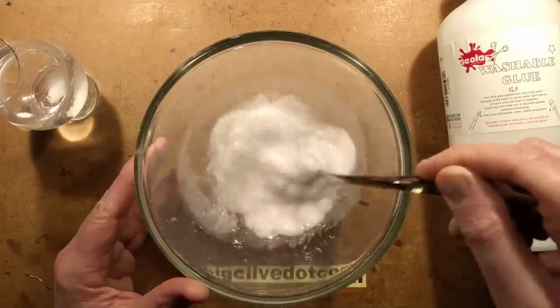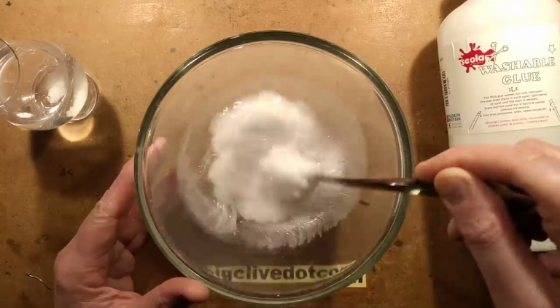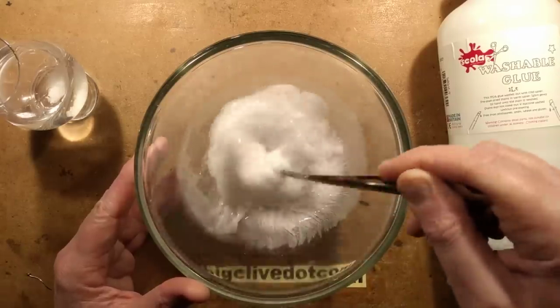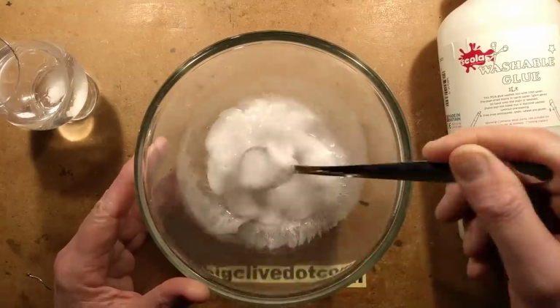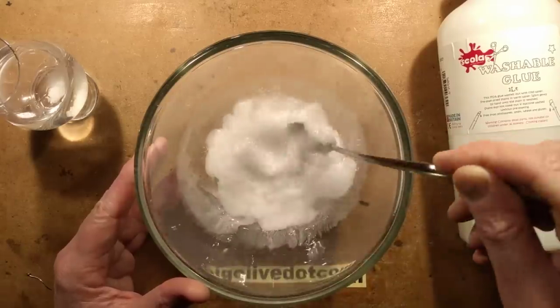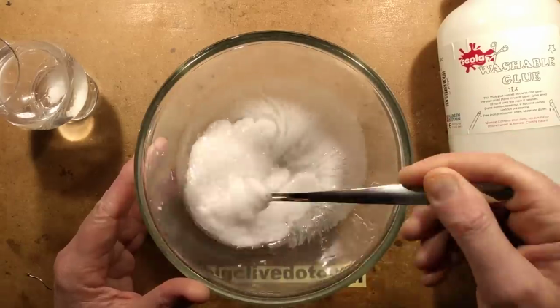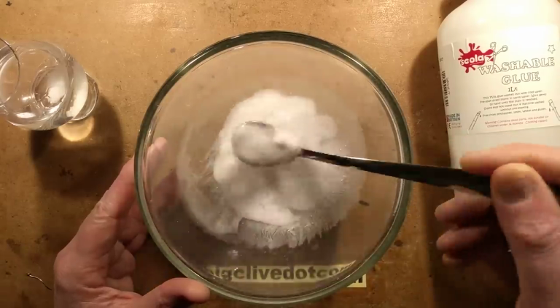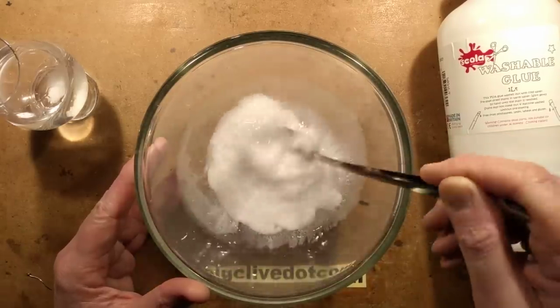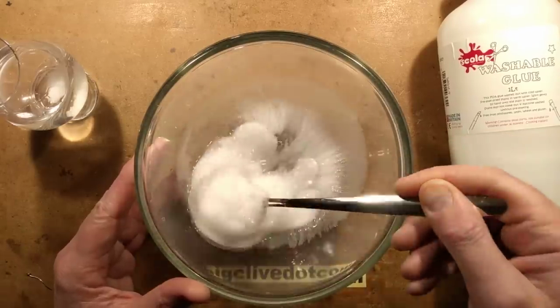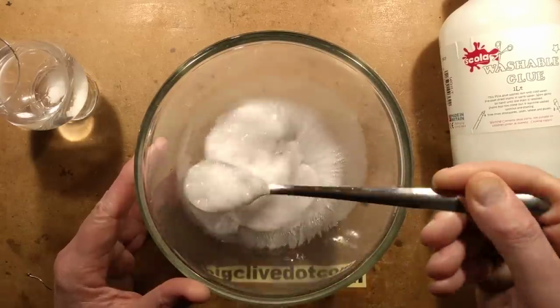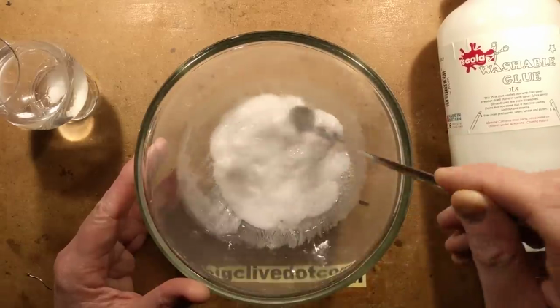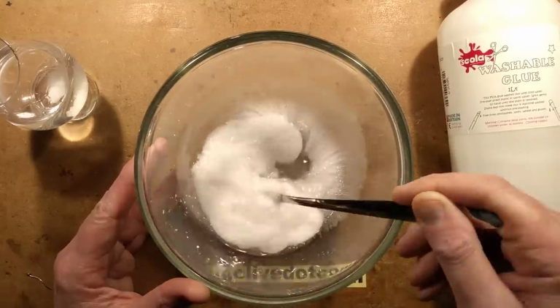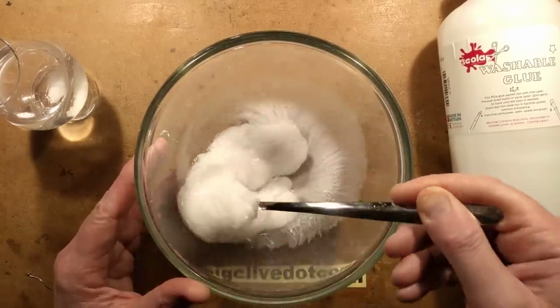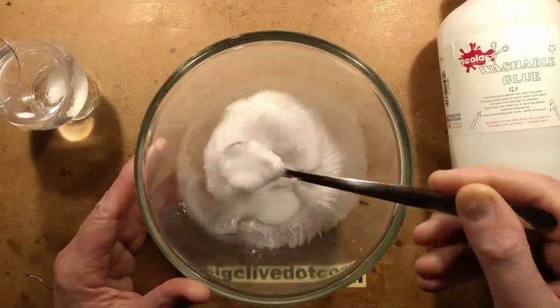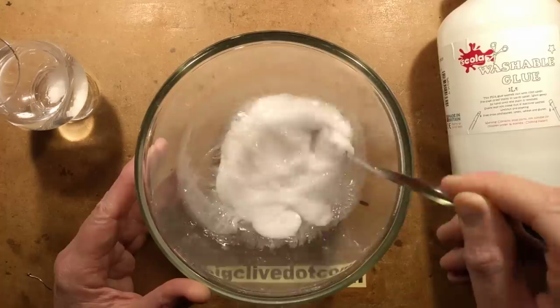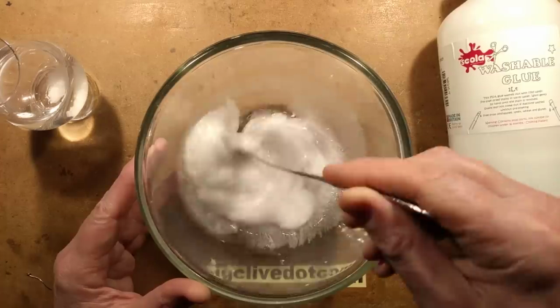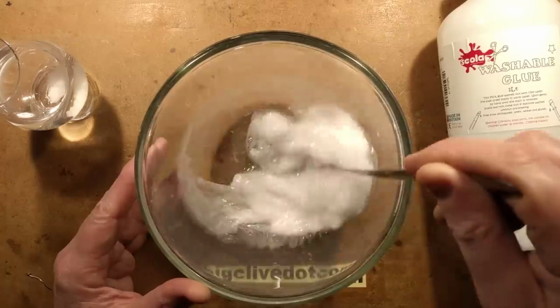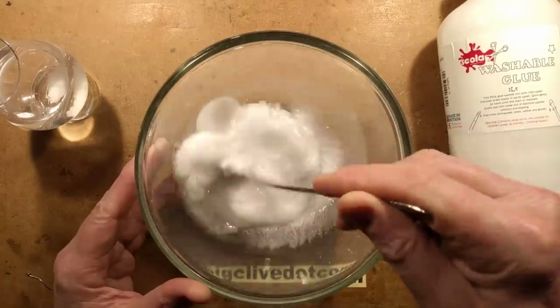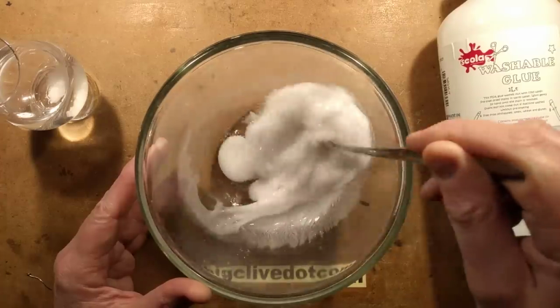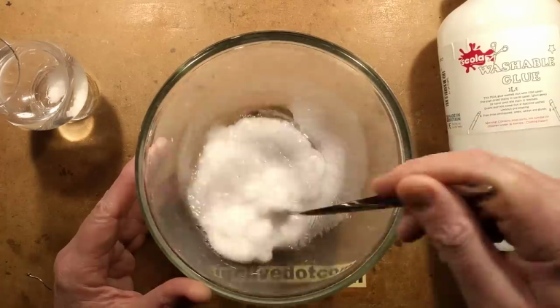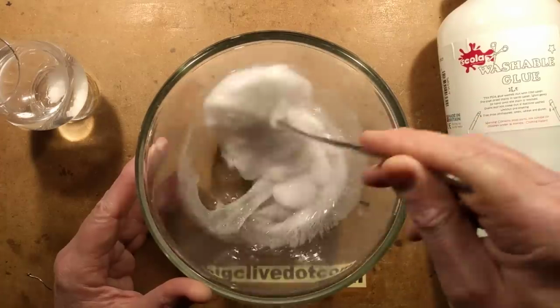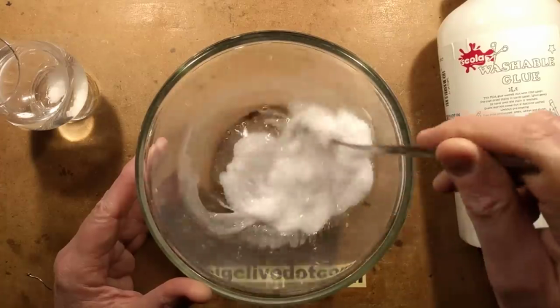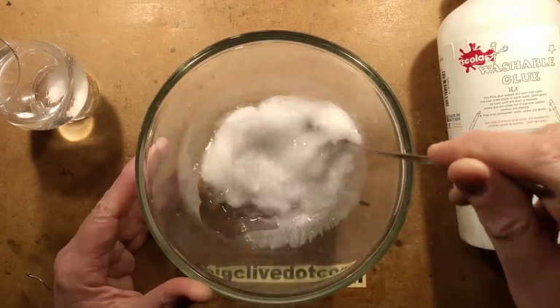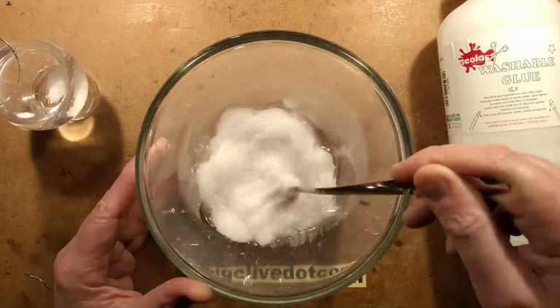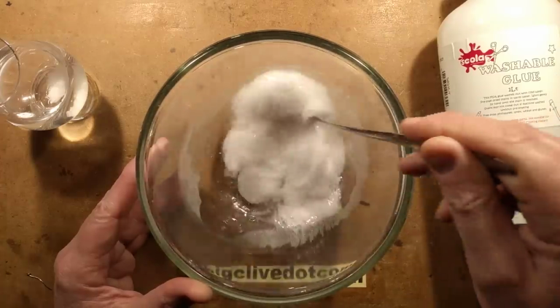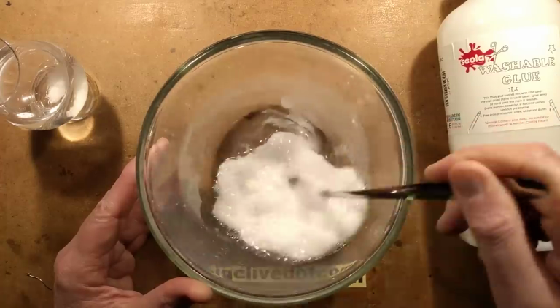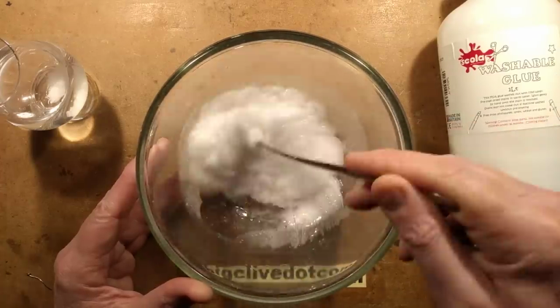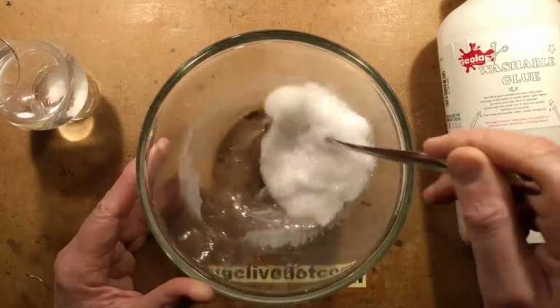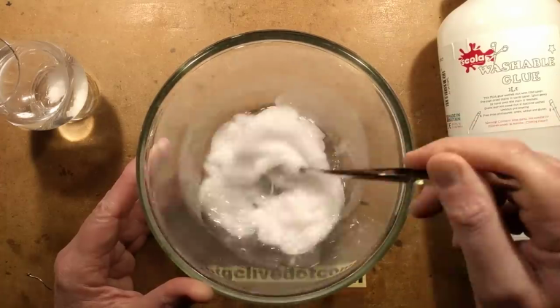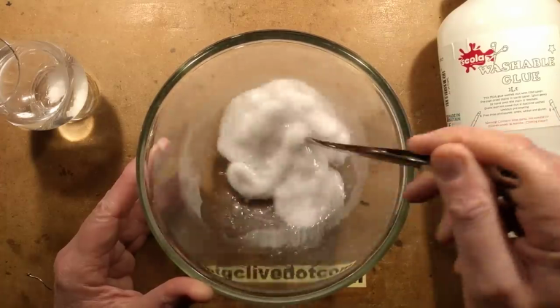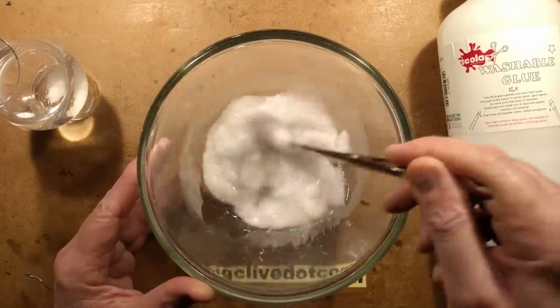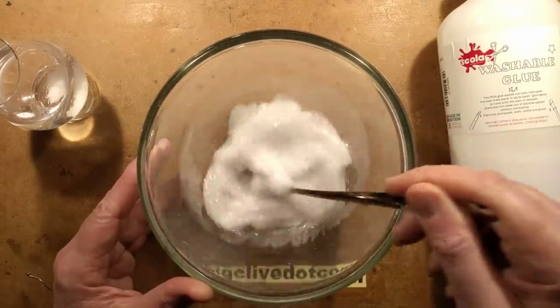It starts jellifying up and it actually becomes quite hard to stir because it has effectively solidified. And I can demonstrate what's happening here.